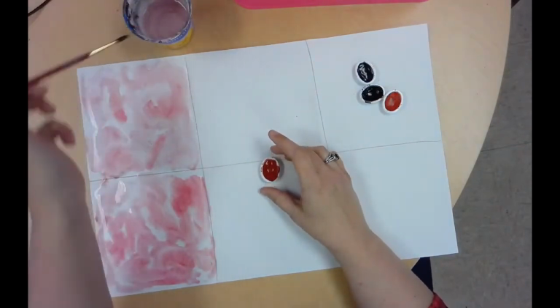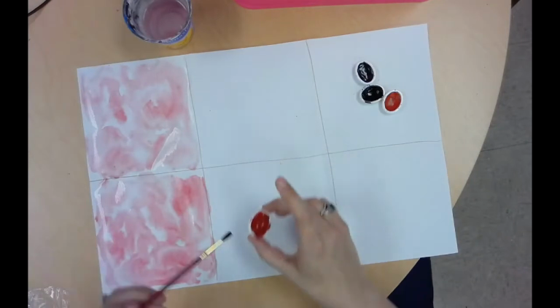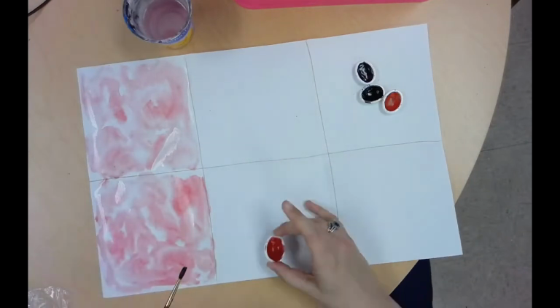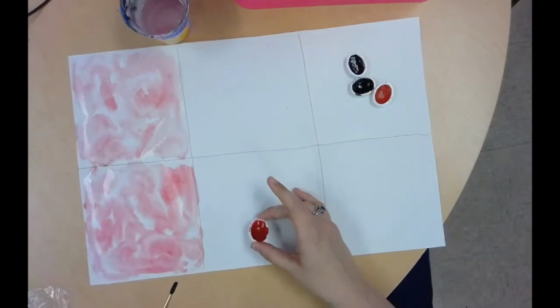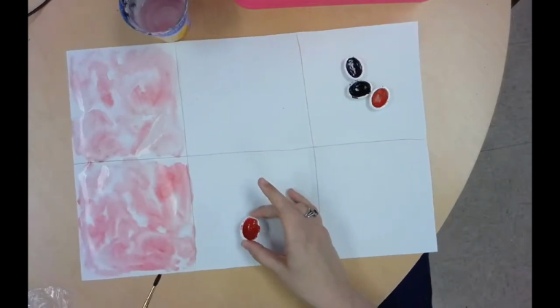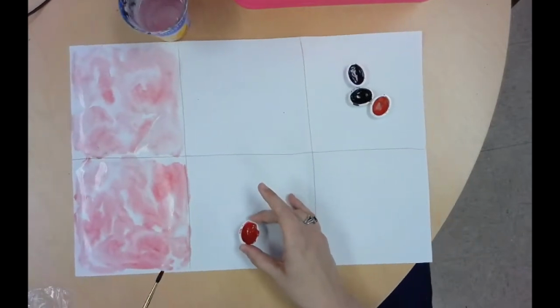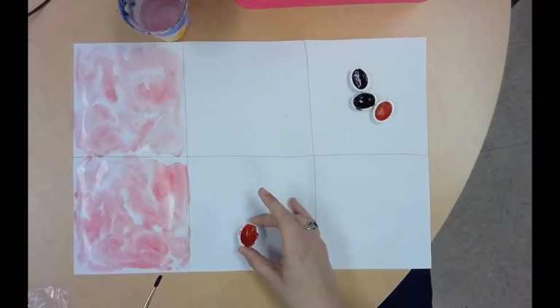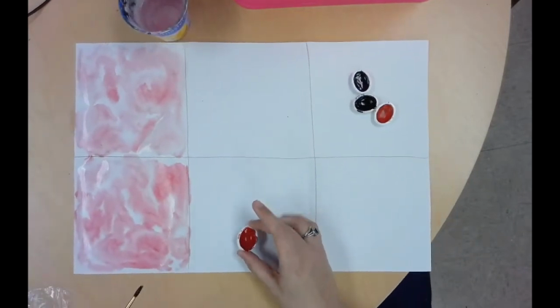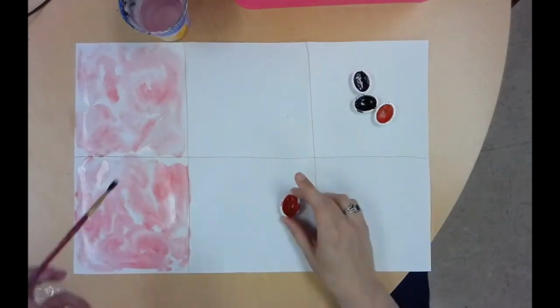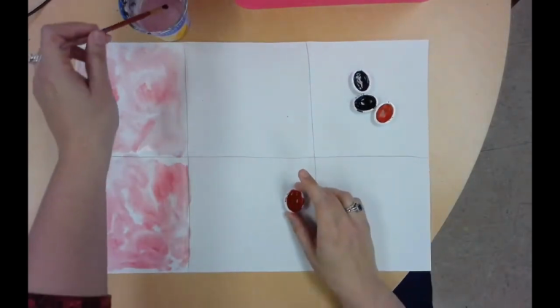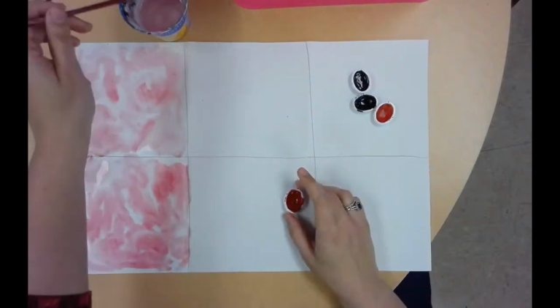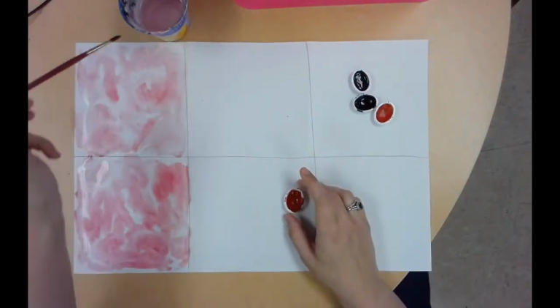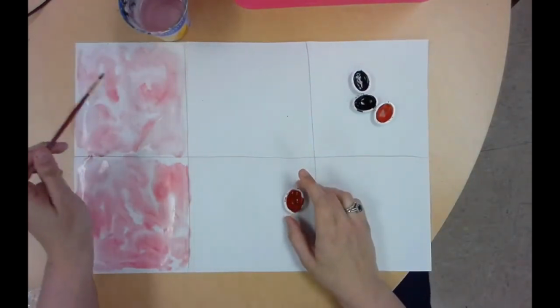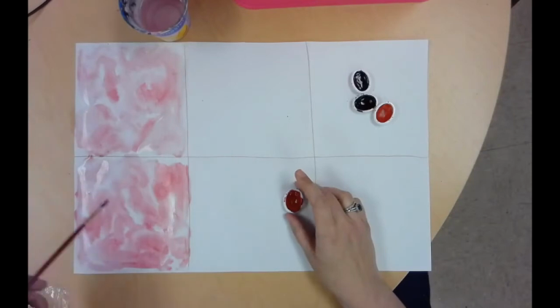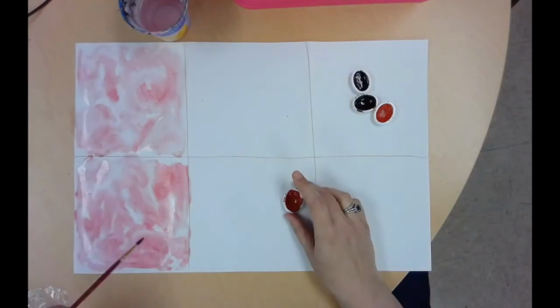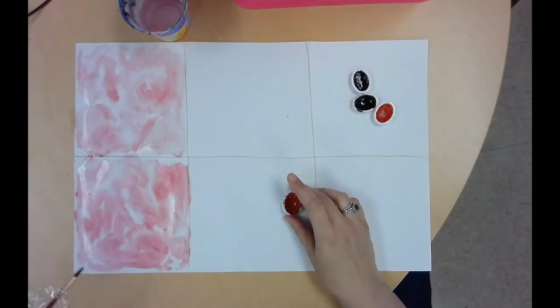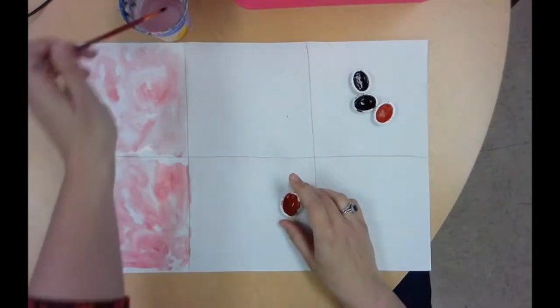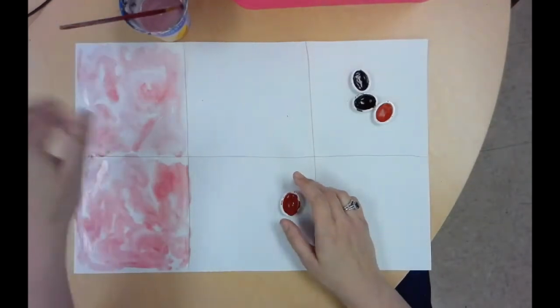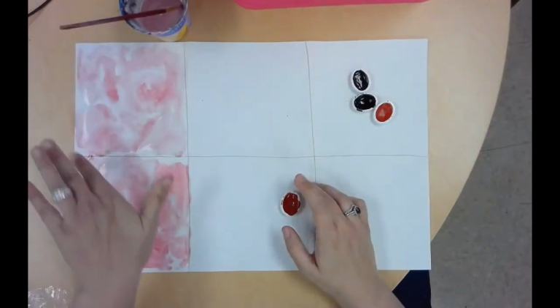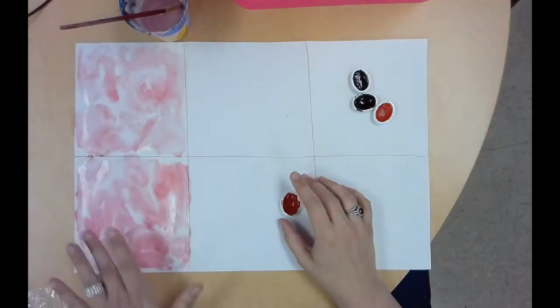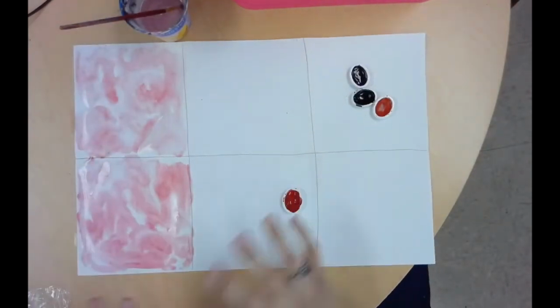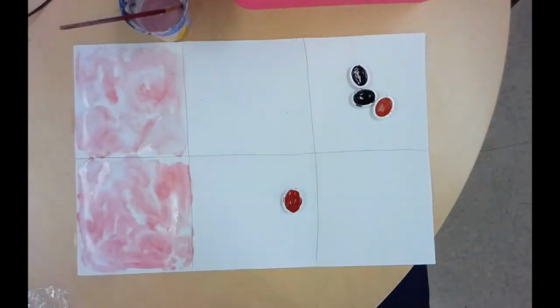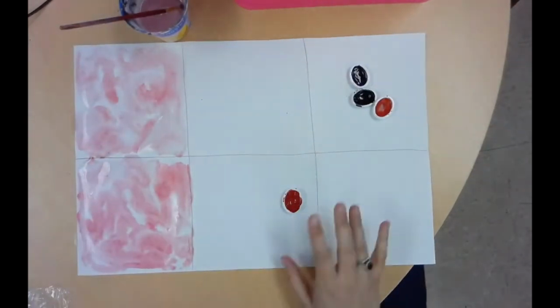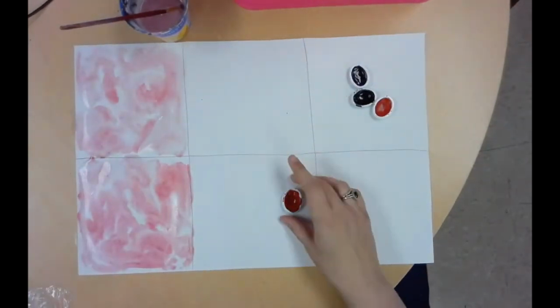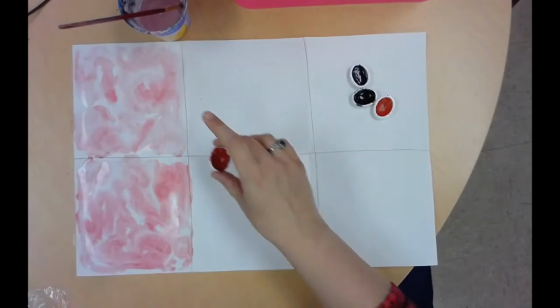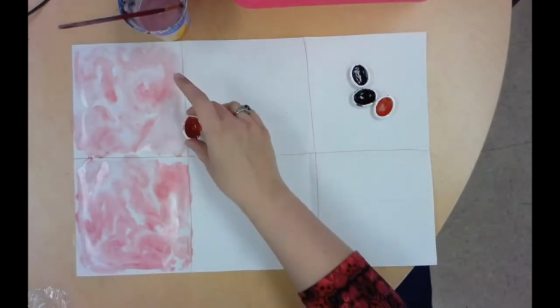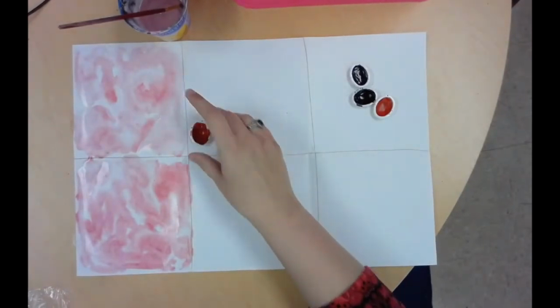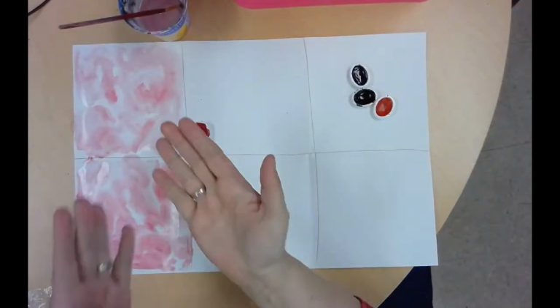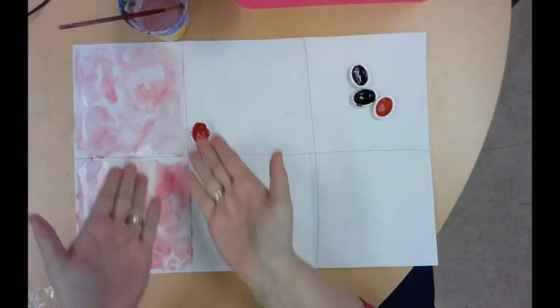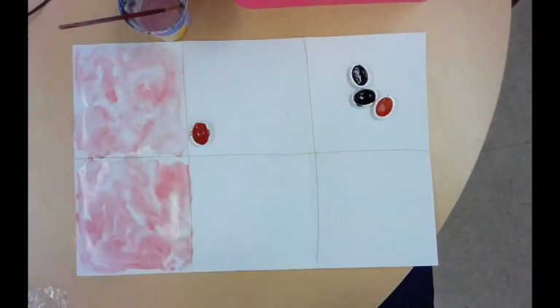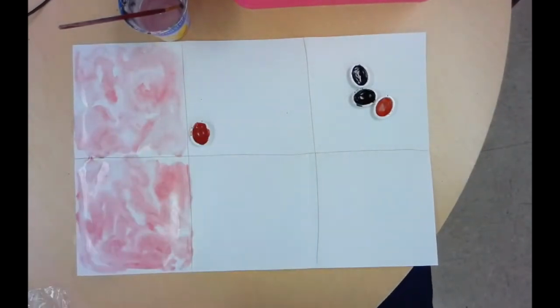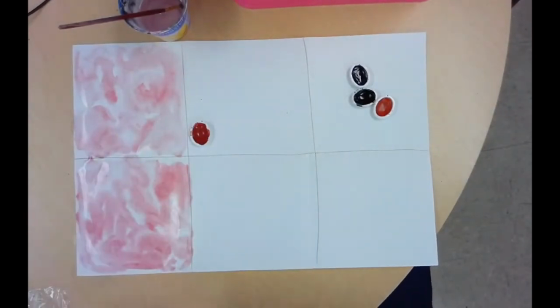So that's the first technique — that's called wet on wet. I wet my square first and then just dripped paint on top, and it makes these really cool, almost tie-dye effects. That was done with just water and red. You need to work quickly because if the water dries, the technique doesn't work — that's why it's called wet on wet: the paper has to be wet, and the paint has to be wet.